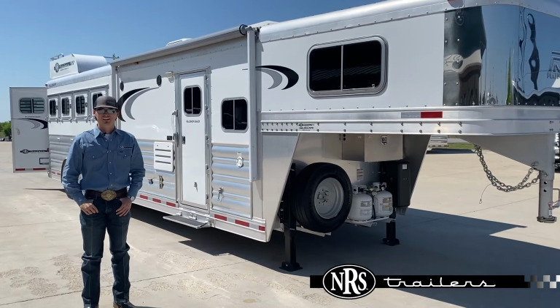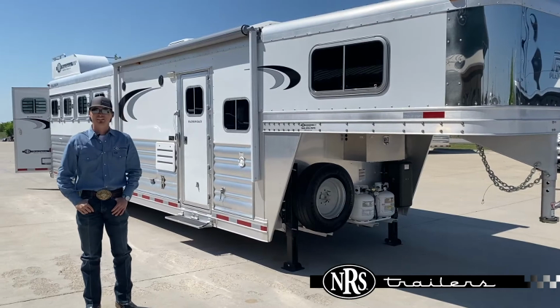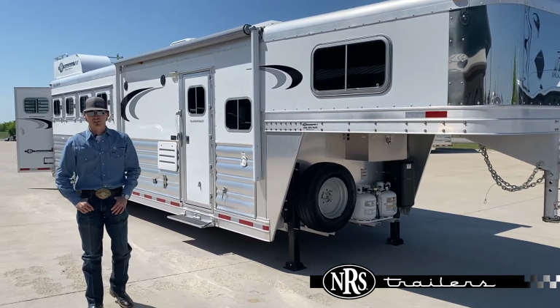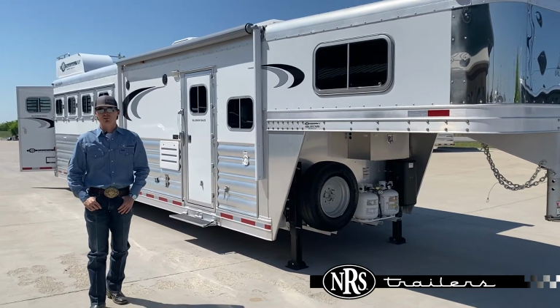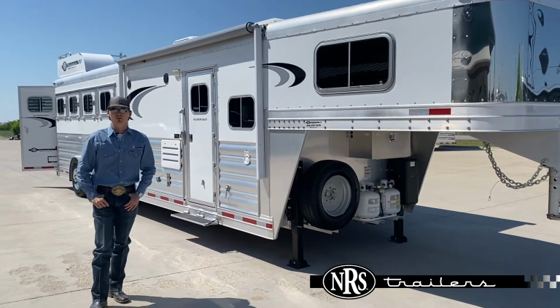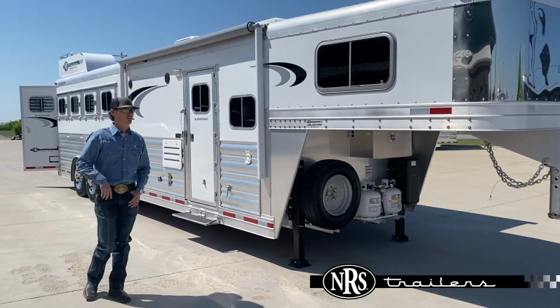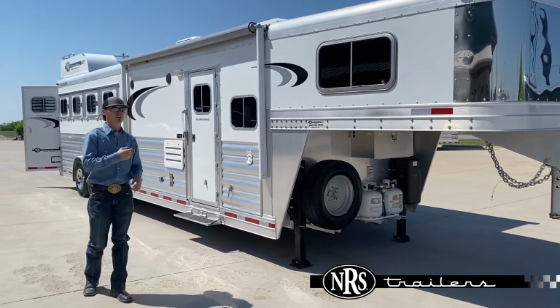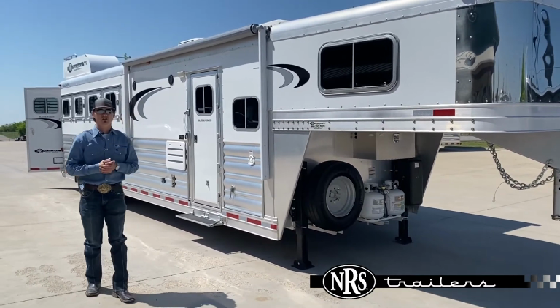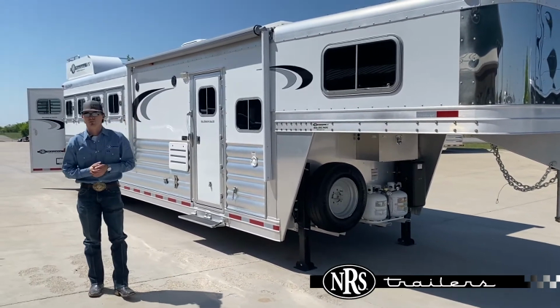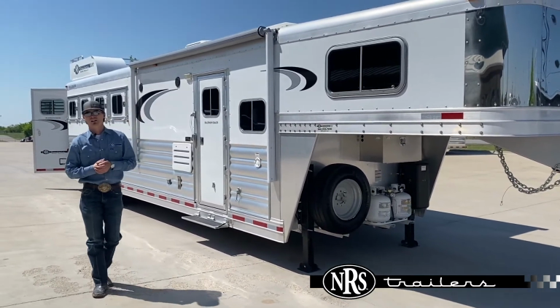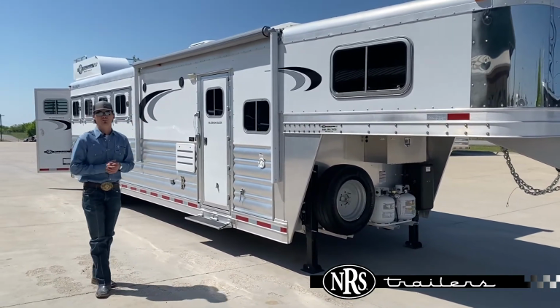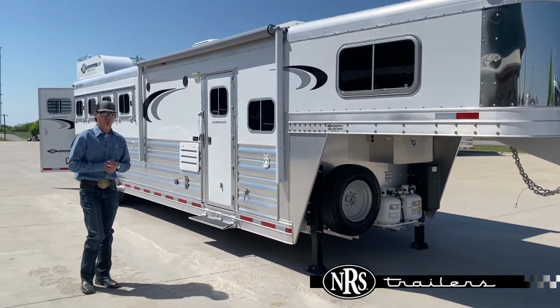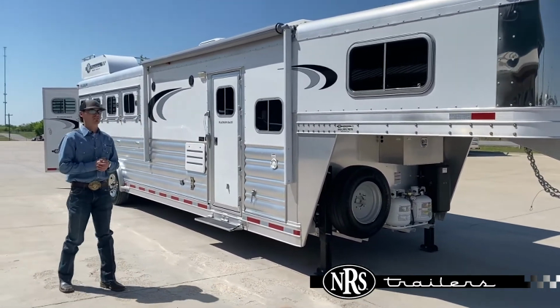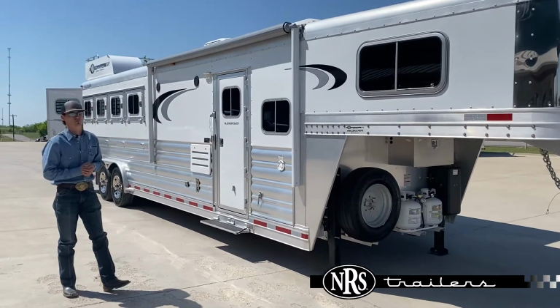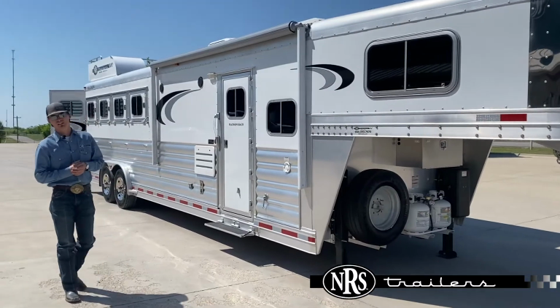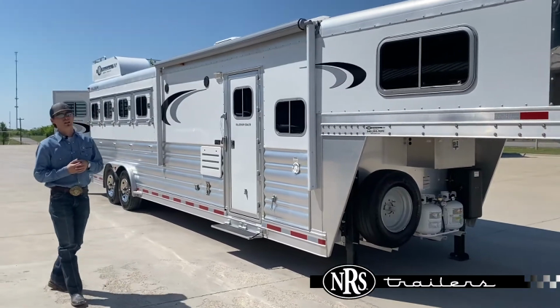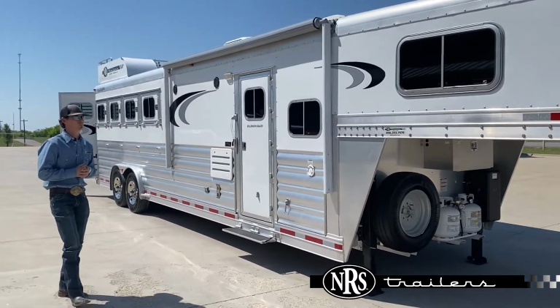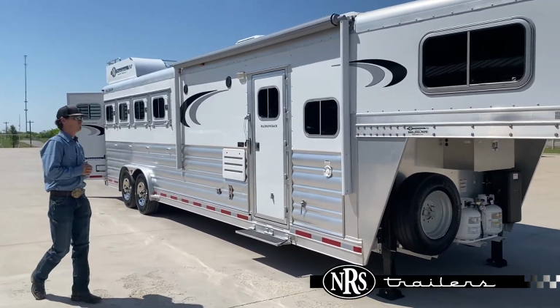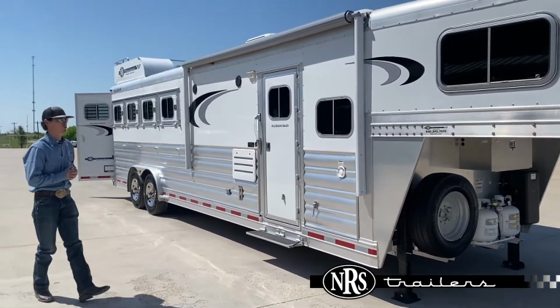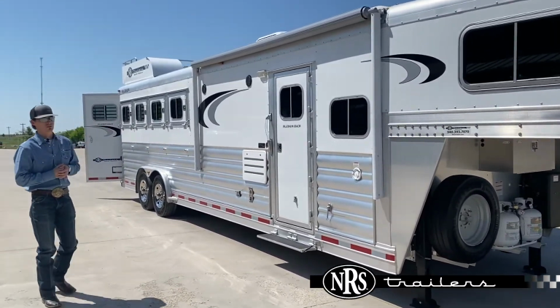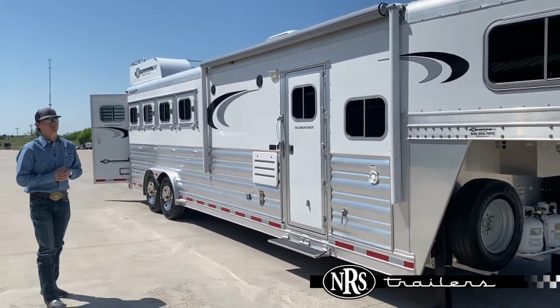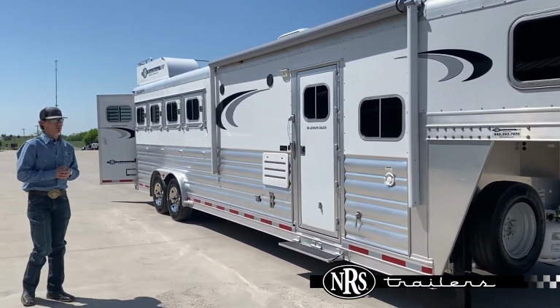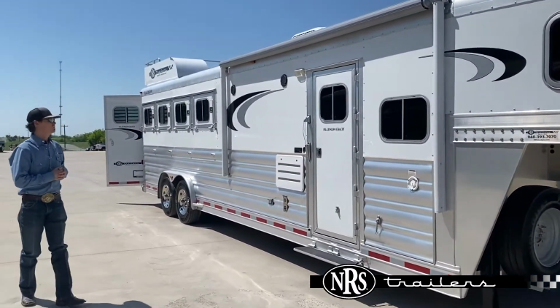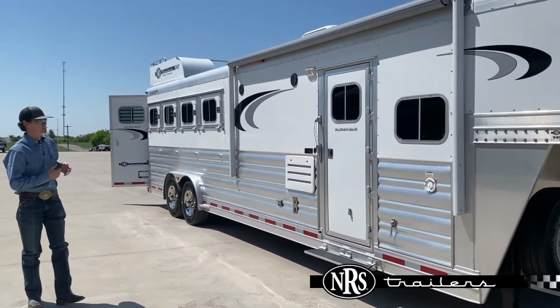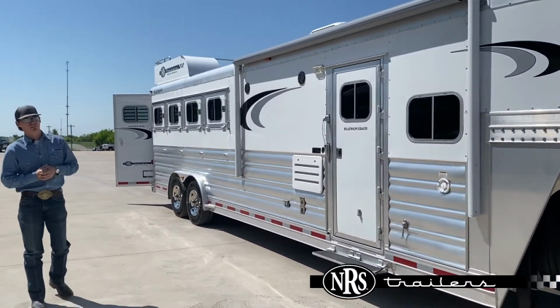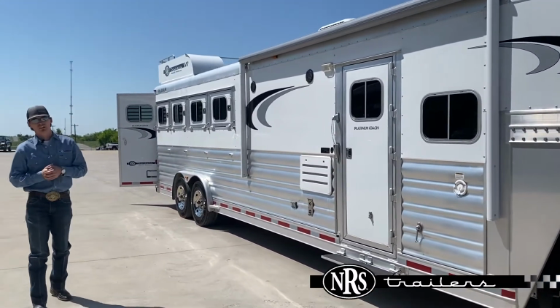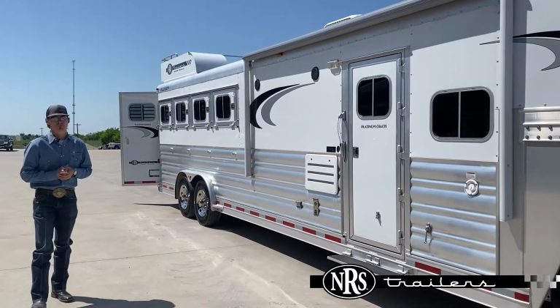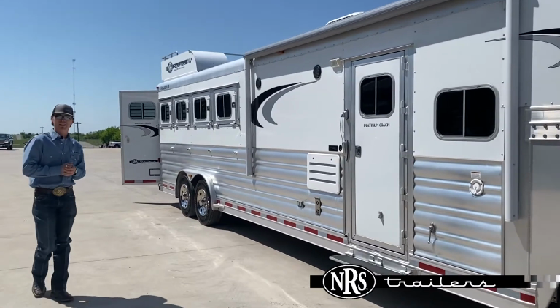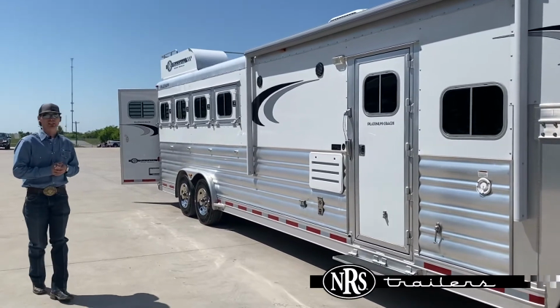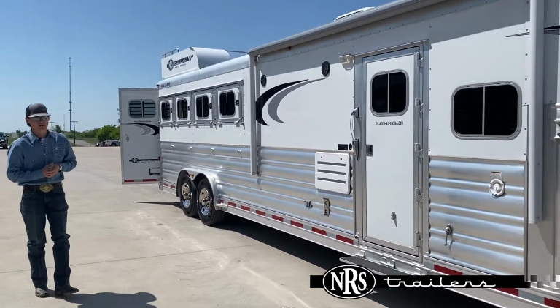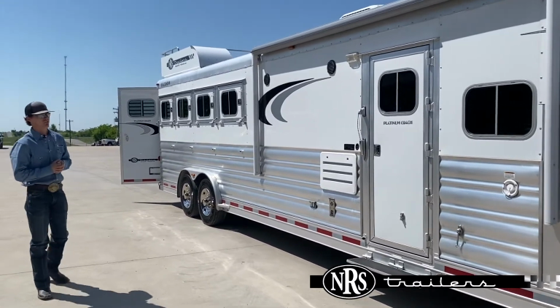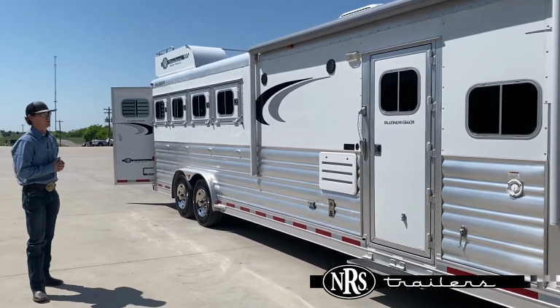Hey guys, Cleaner with NRS Trailers. I want to go over another one of our trailers that we've got in — we're going to feature it for you guys. This one's a 2019 Platinum Full Horse Rear Load. It's got a 10 foot 9 inch ProLine XP interior from Outlaw.